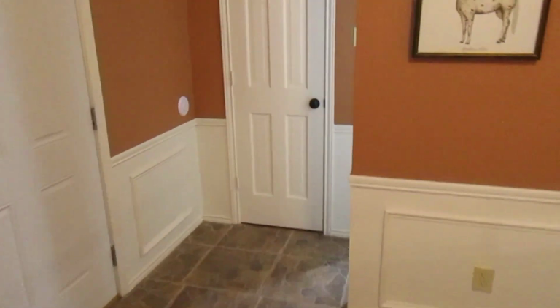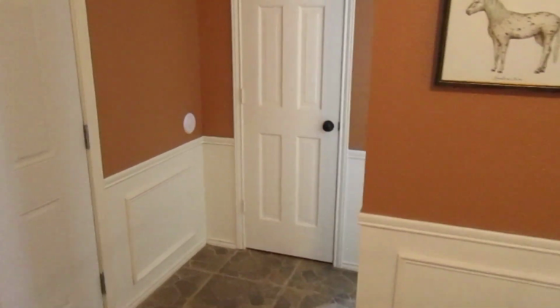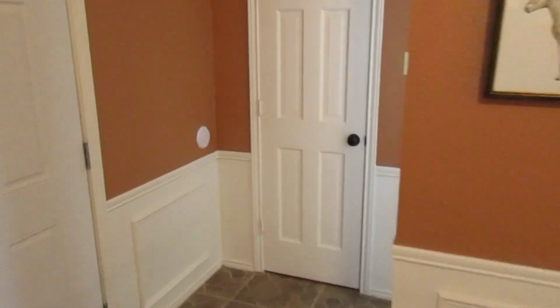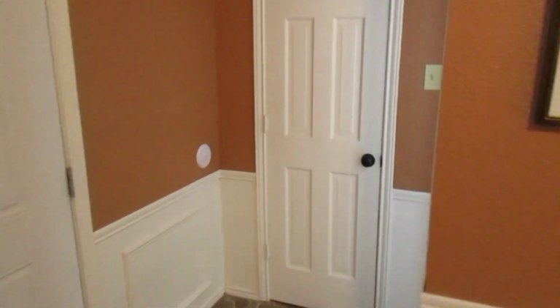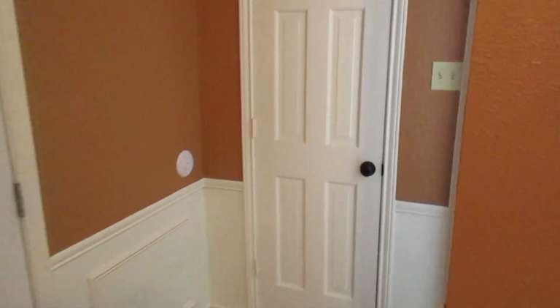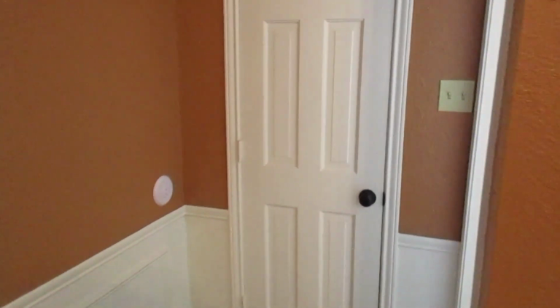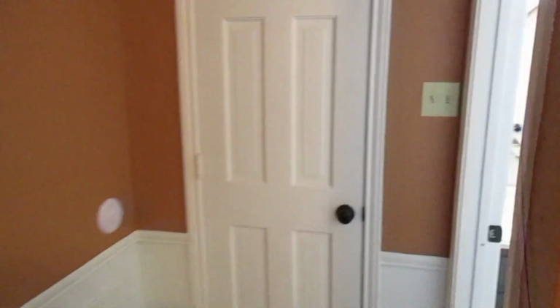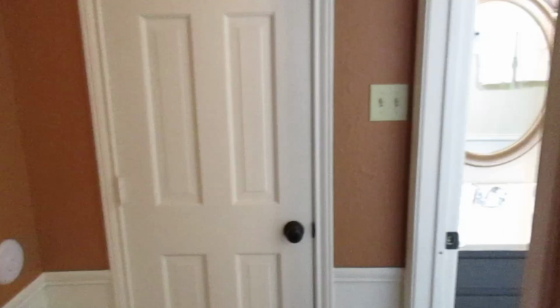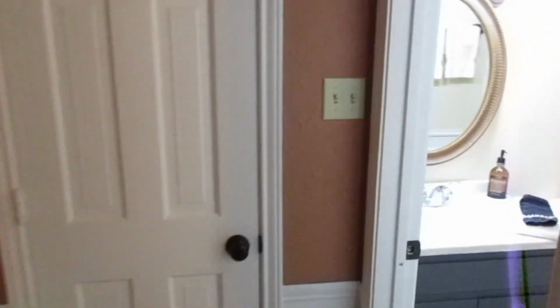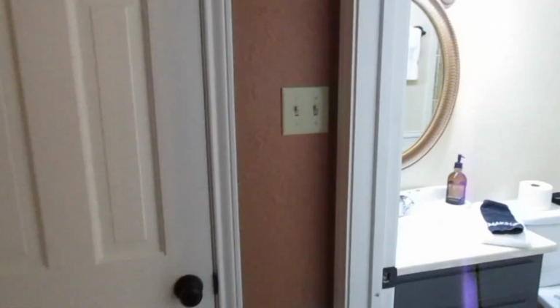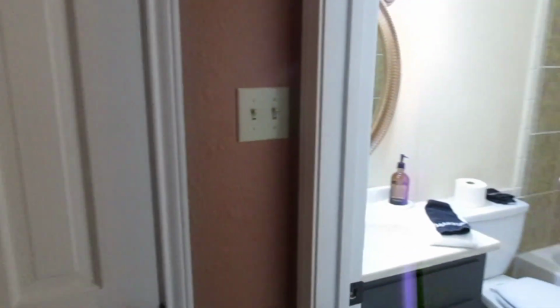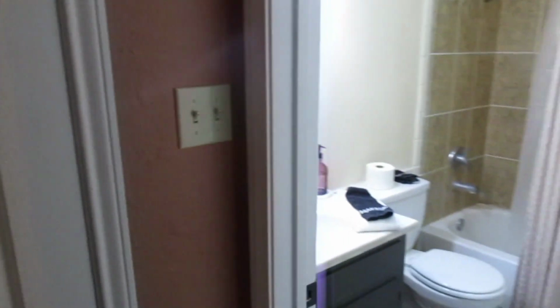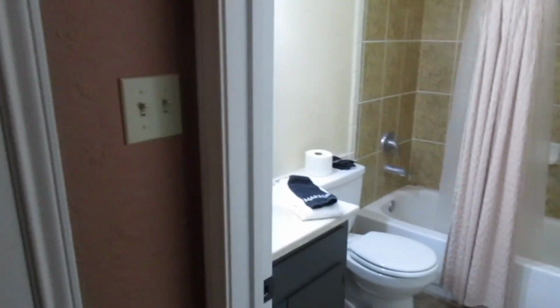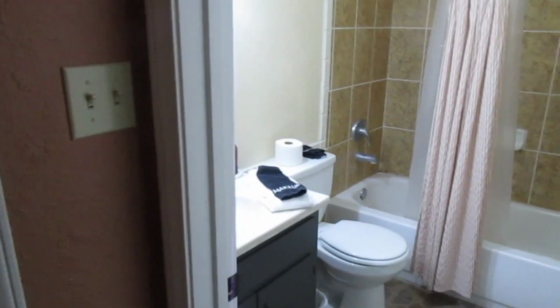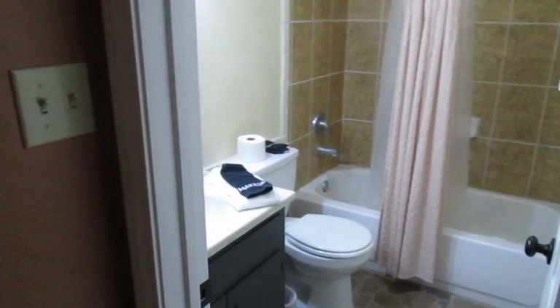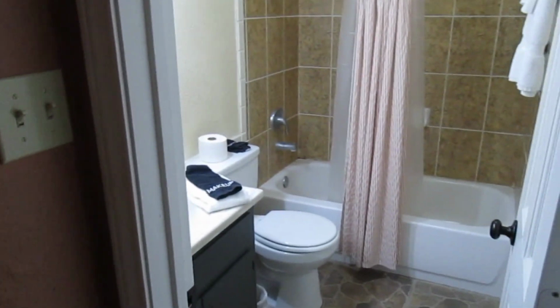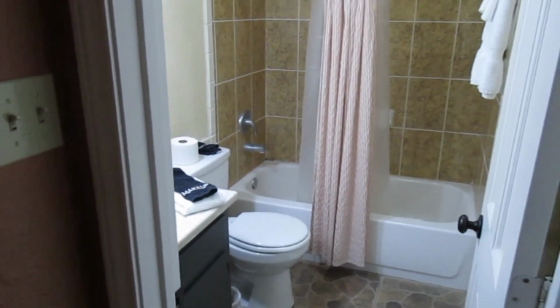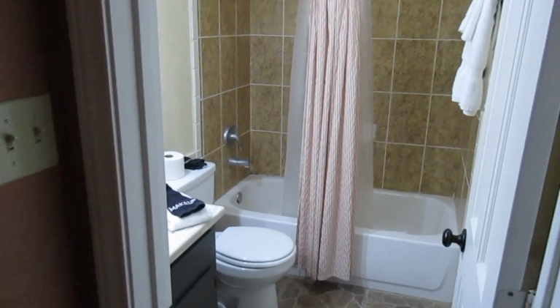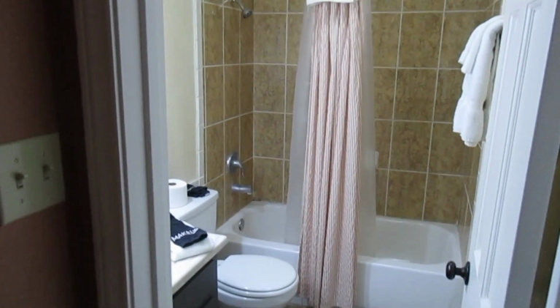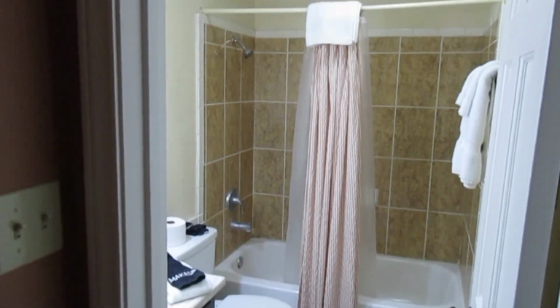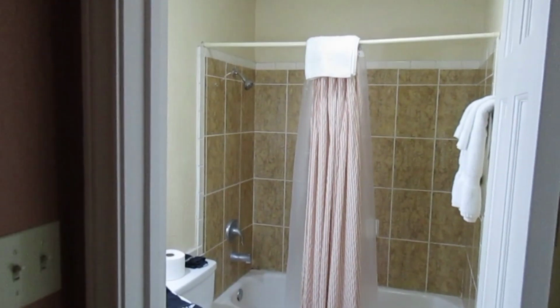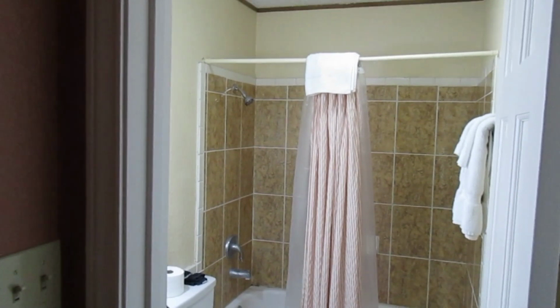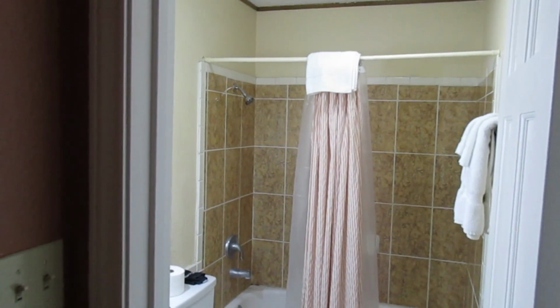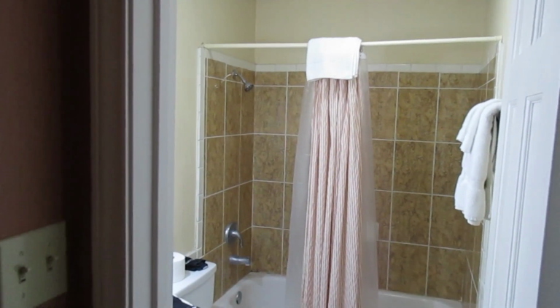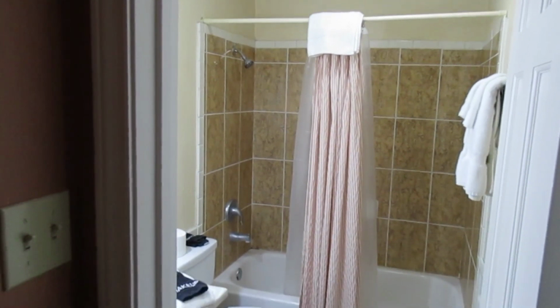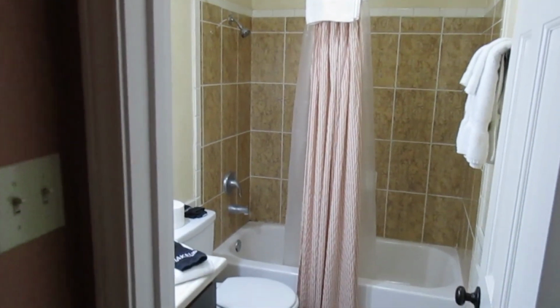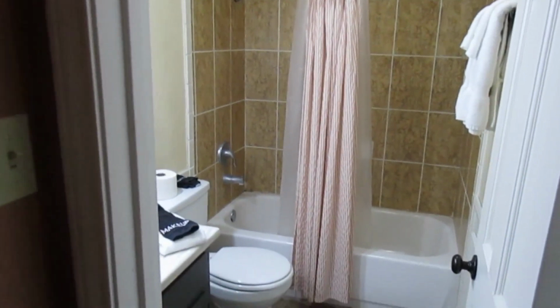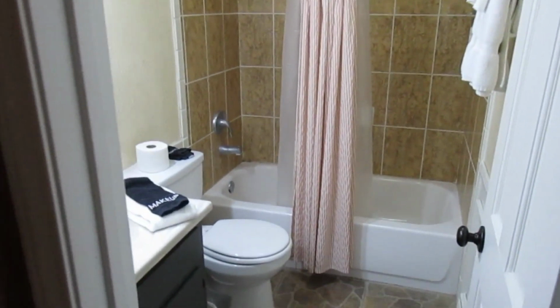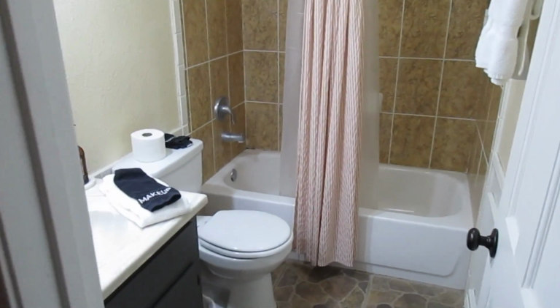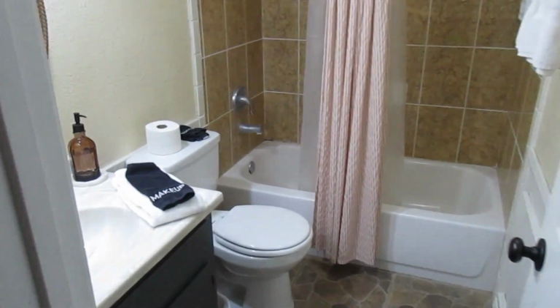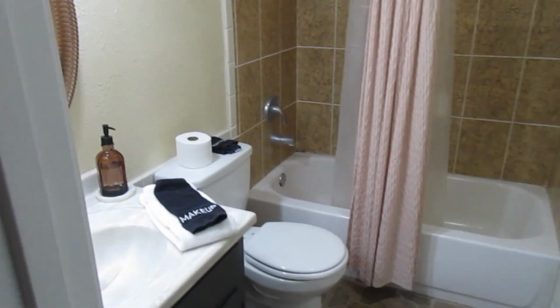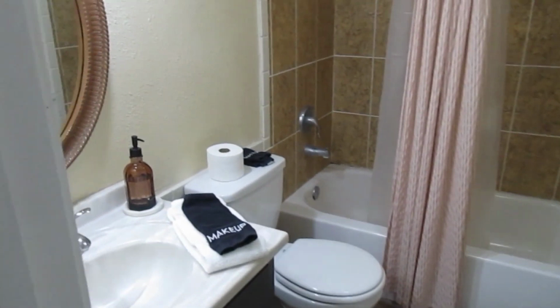Let's walk and see the bathroom real quick. It's got all the typical necessities — a toilet, a shower, and a sink. And fresh towels too.